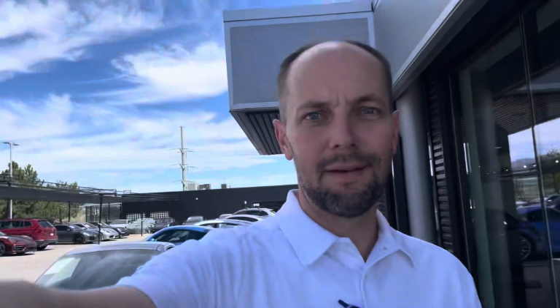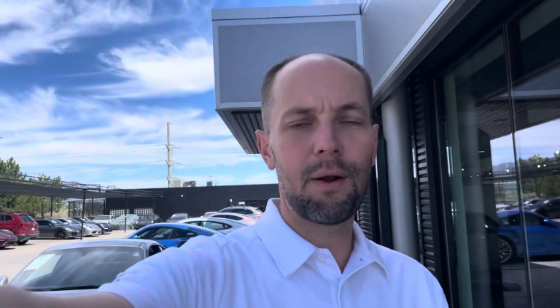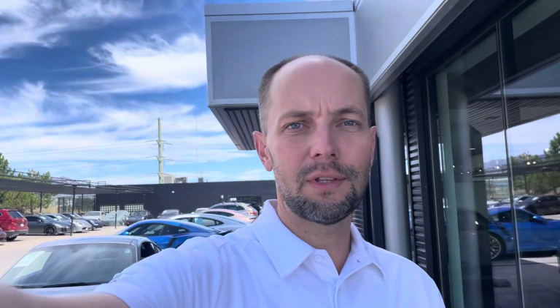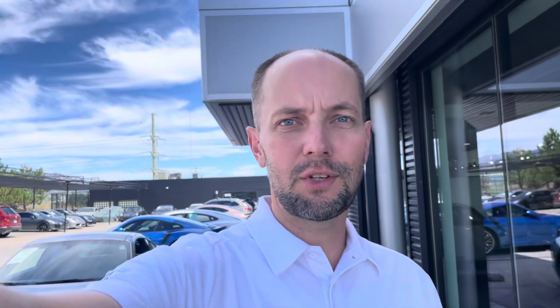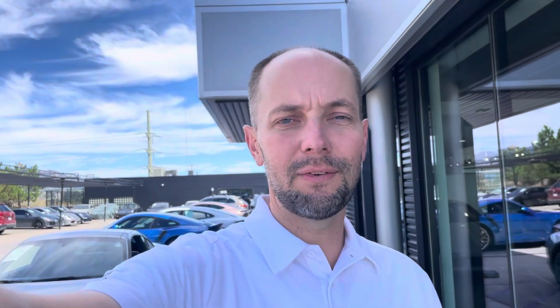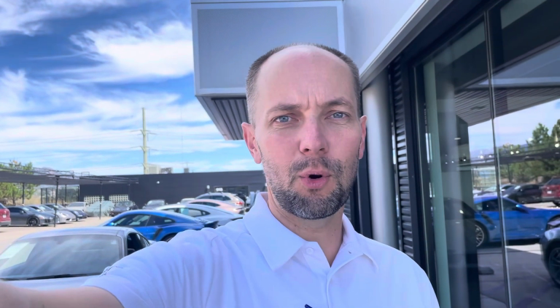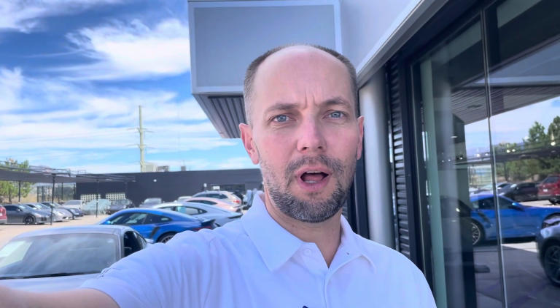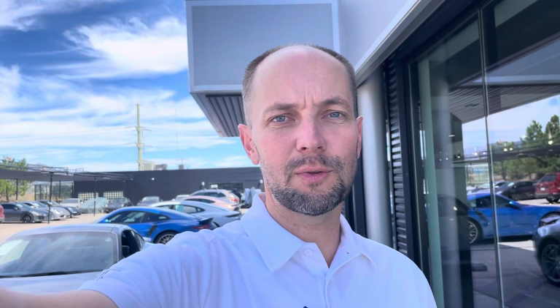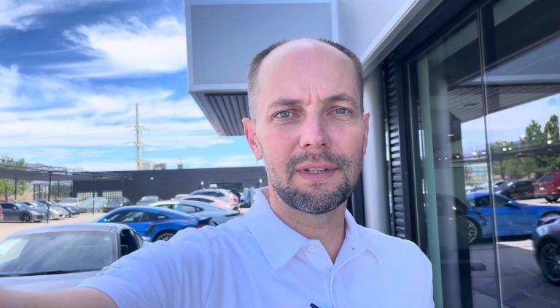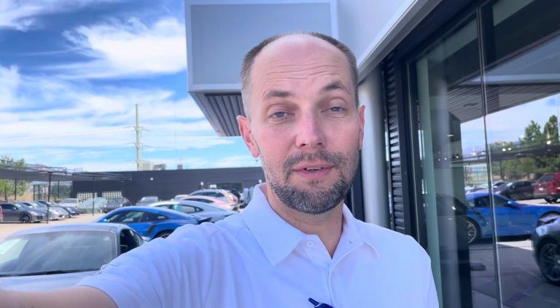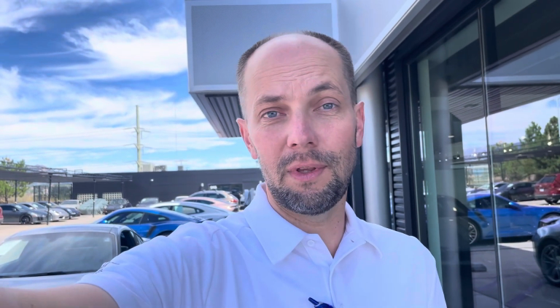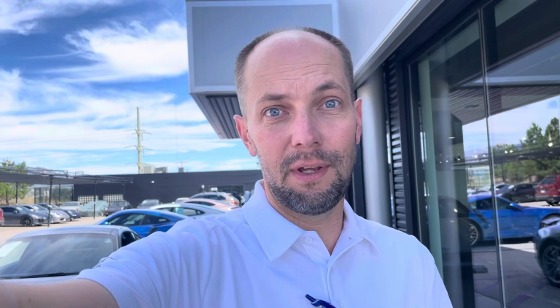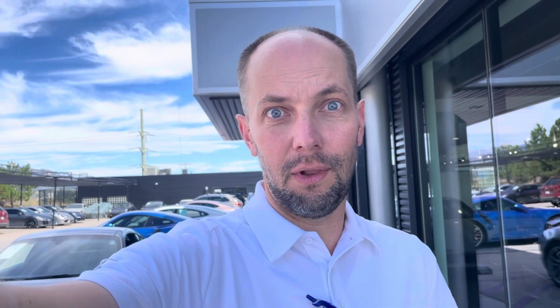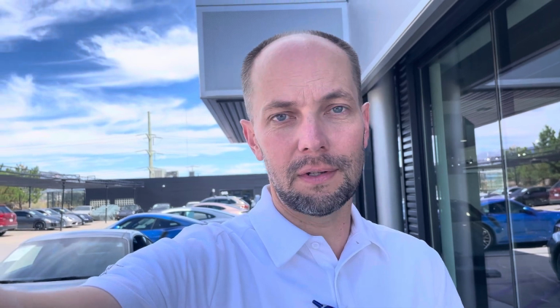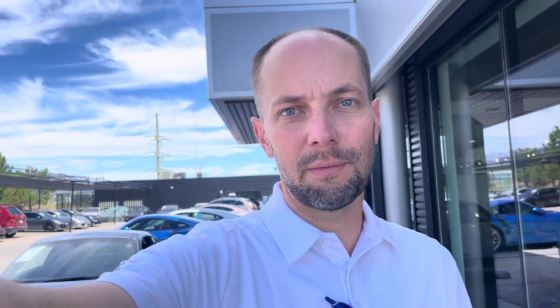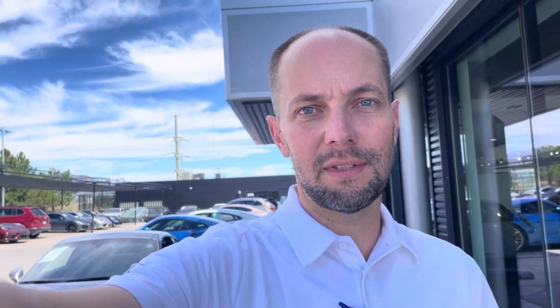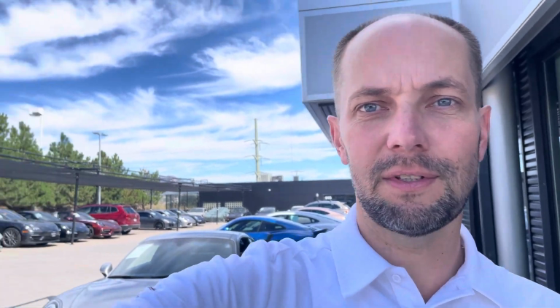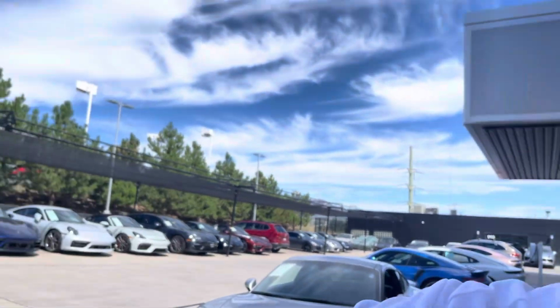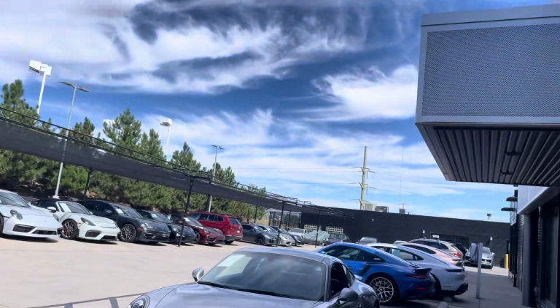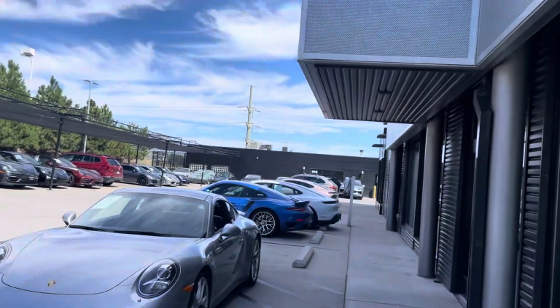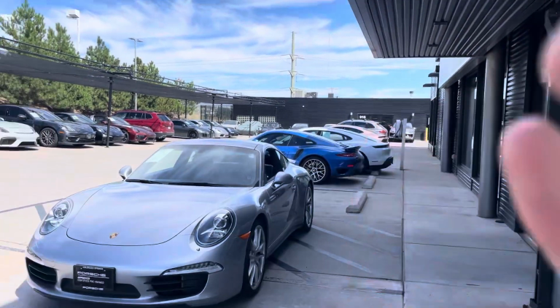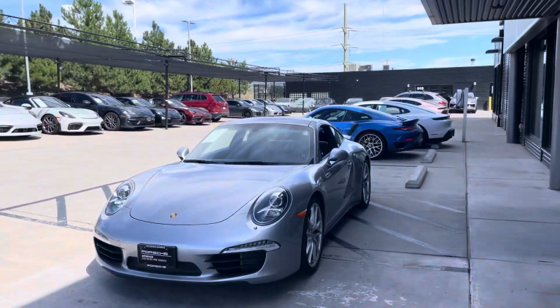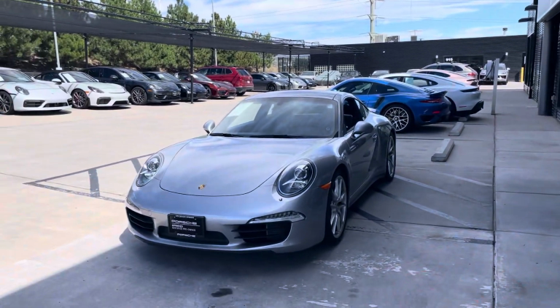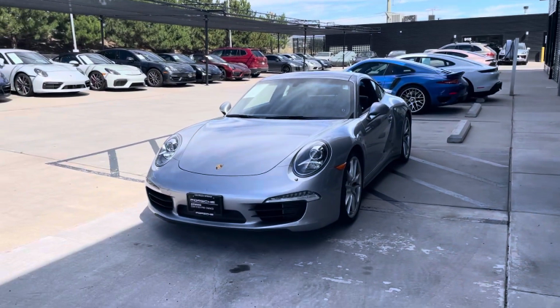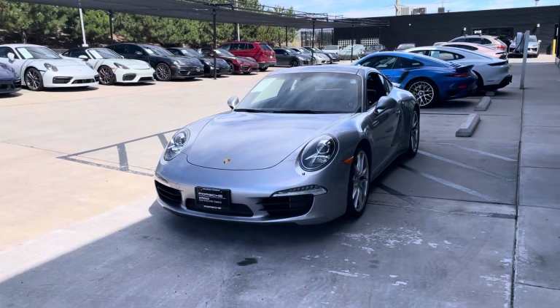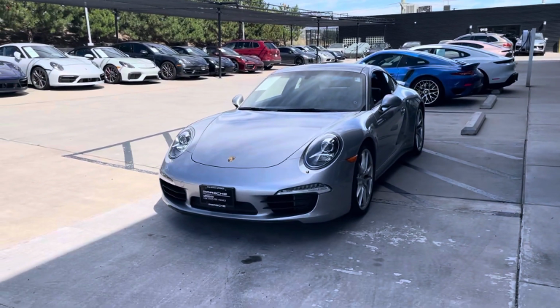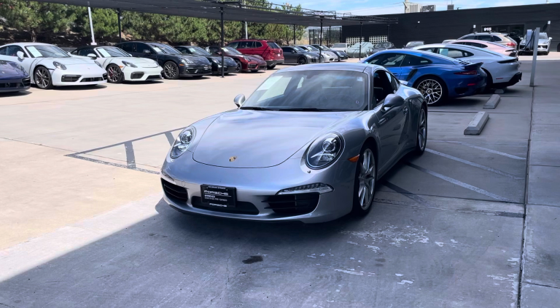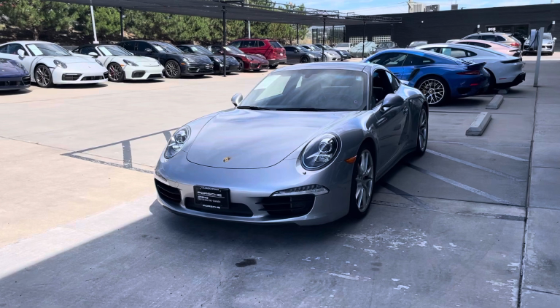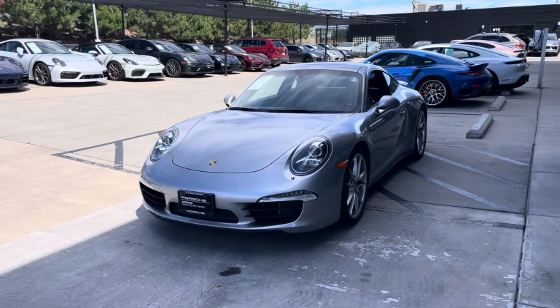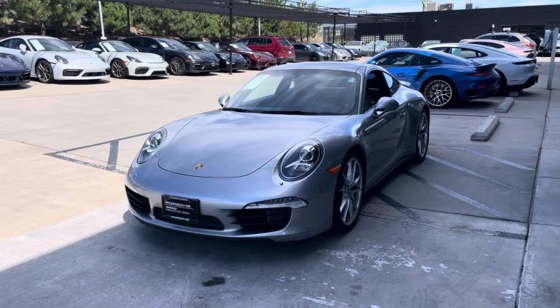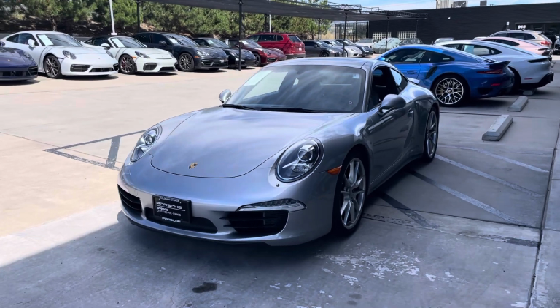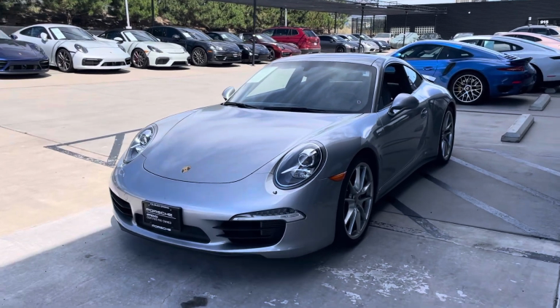Hey Rich, this is Justin from Porsche Colorado Springs. I haven't done one of these videos in a long time, so let's see how this turns out. Here's the 2015 Carrera 4S that you called — we were talking about it.